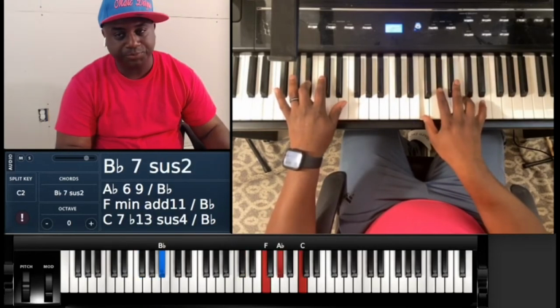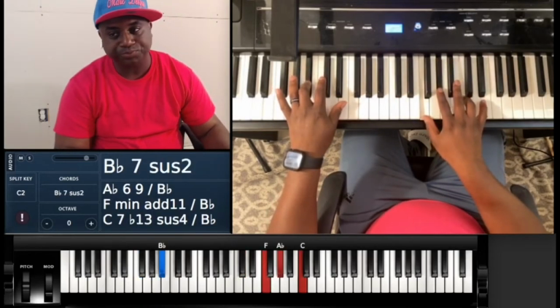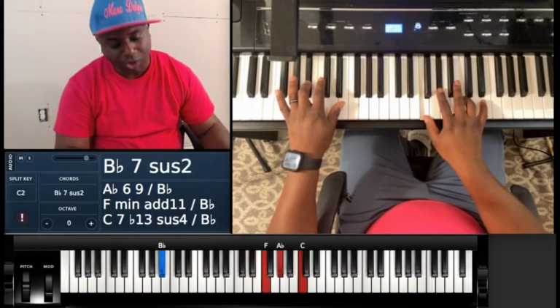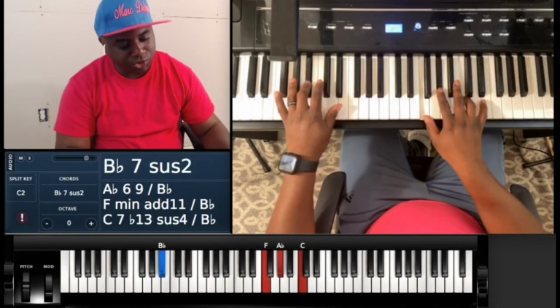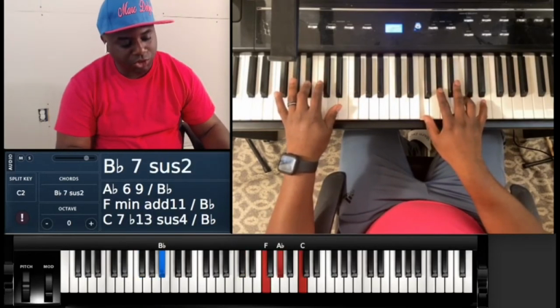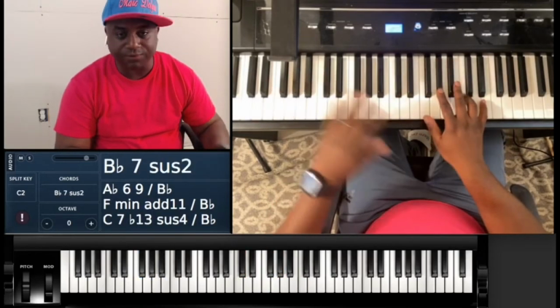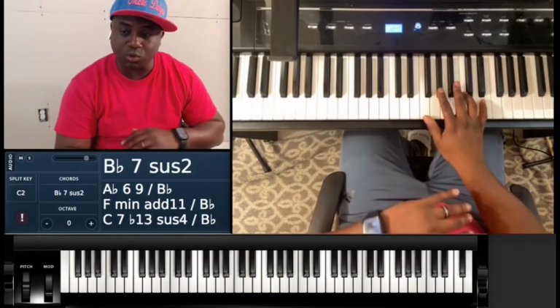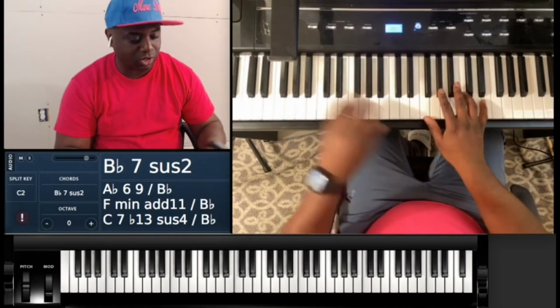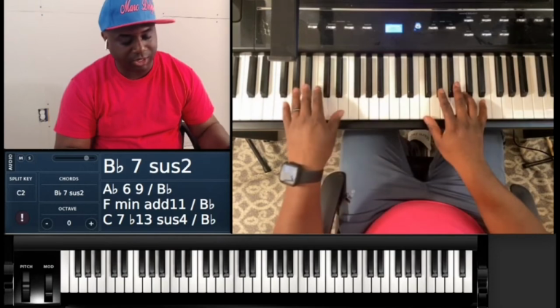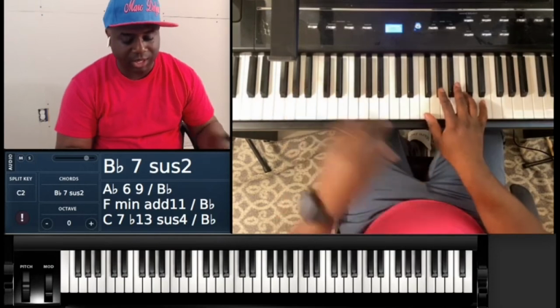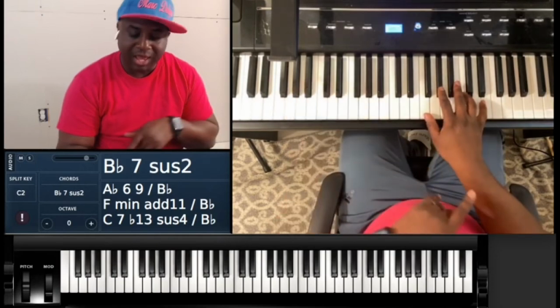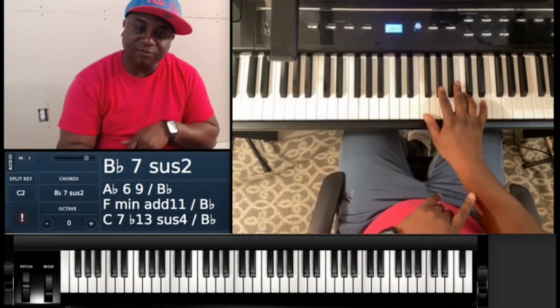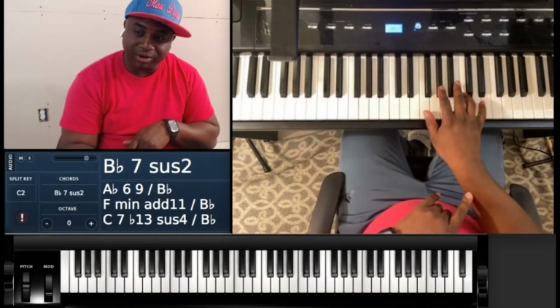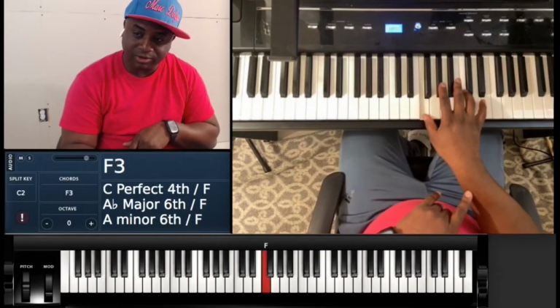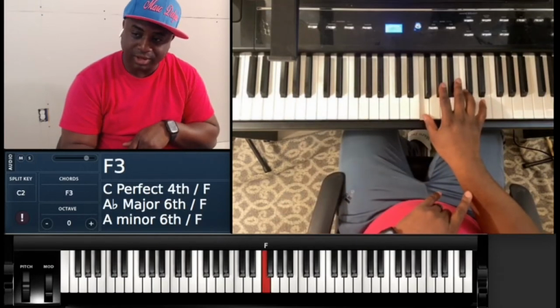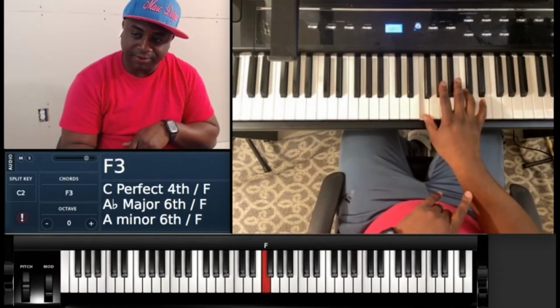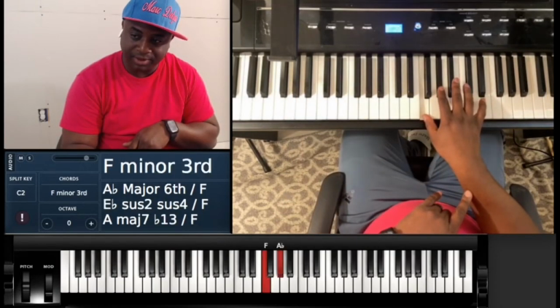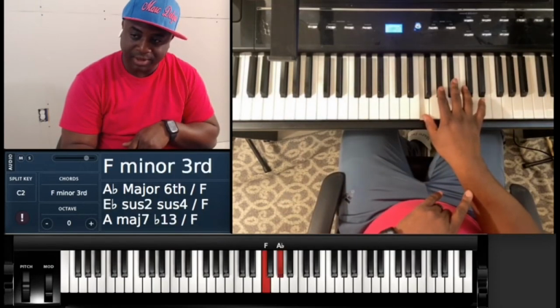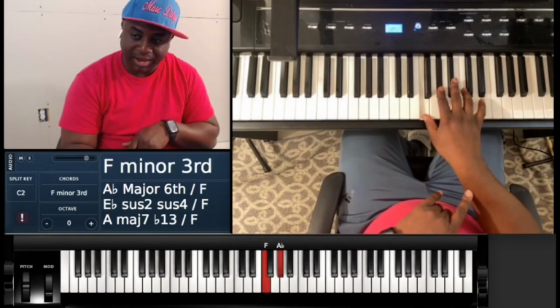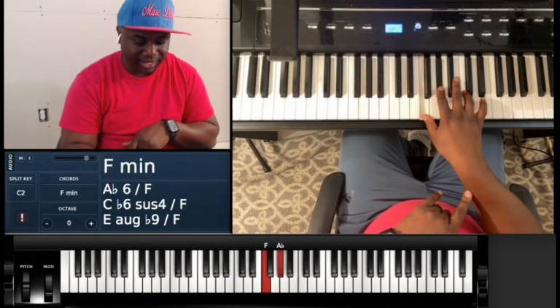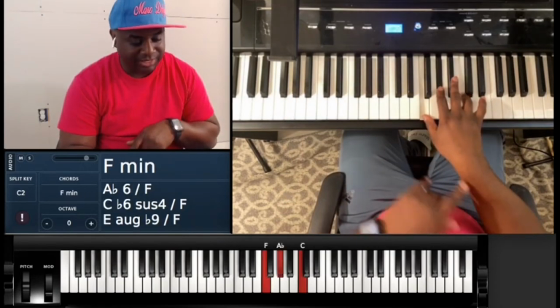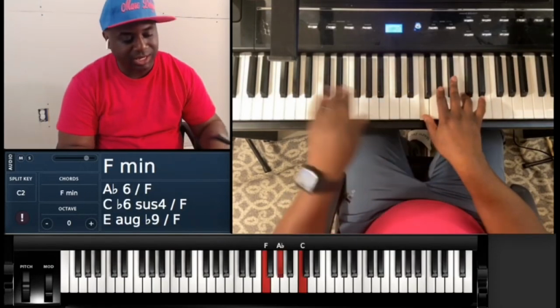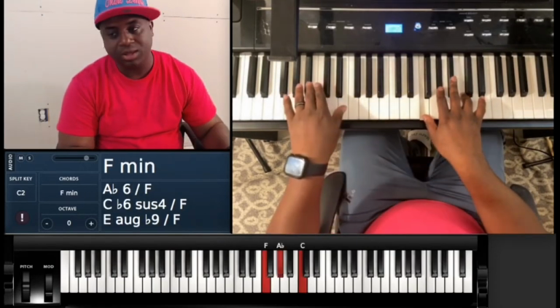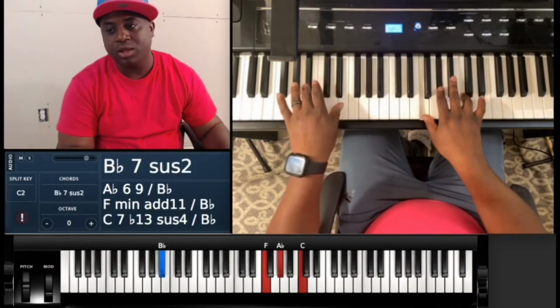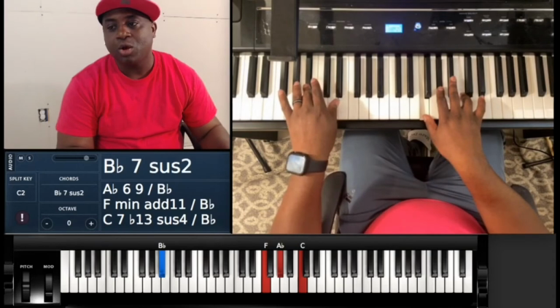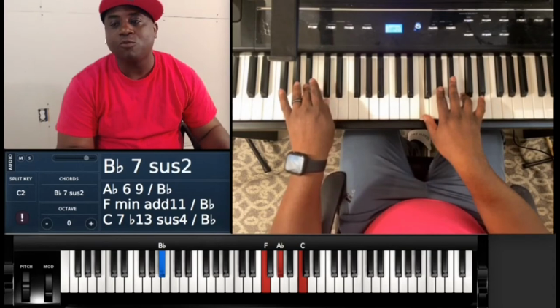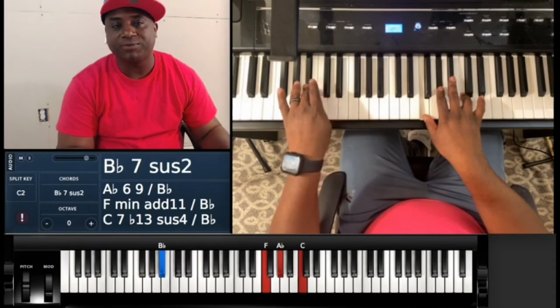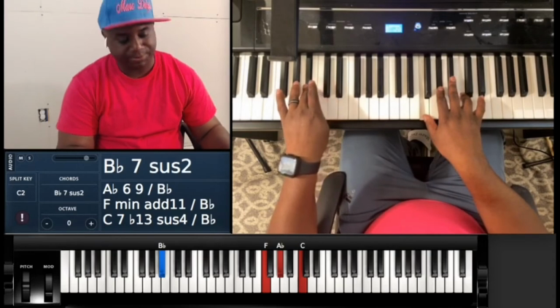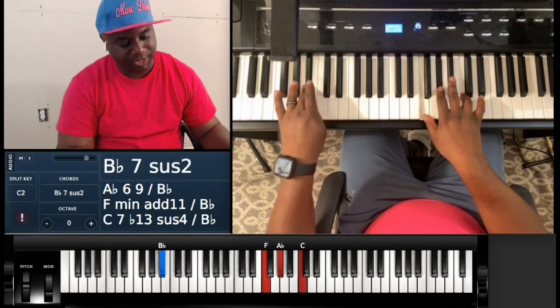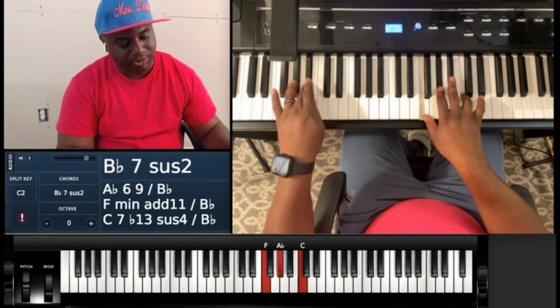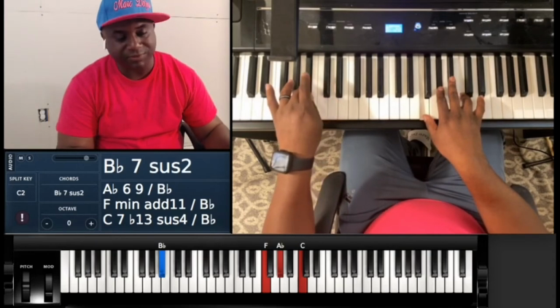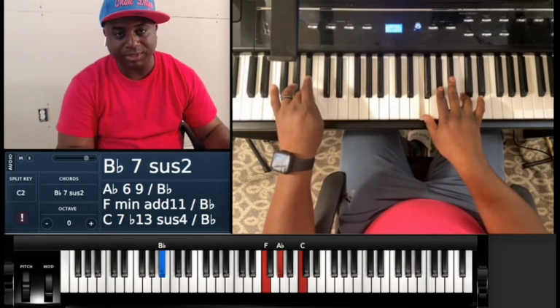Okay, so what you're gonna do is the first chord is gonna be an F minor — F, A-flat, C — over B-flat. So B-flat with the left hand.